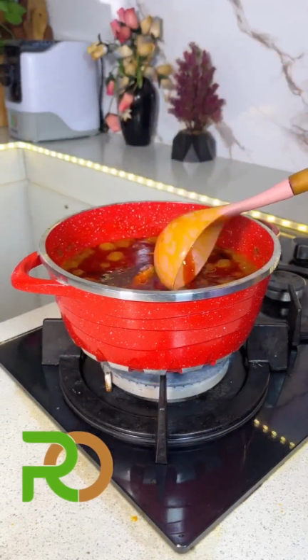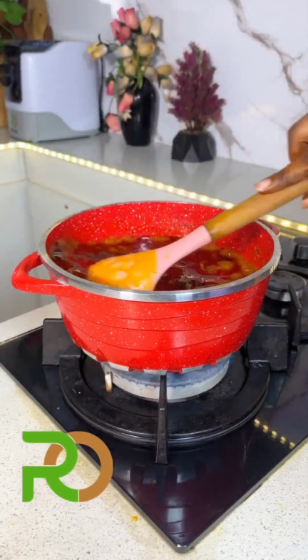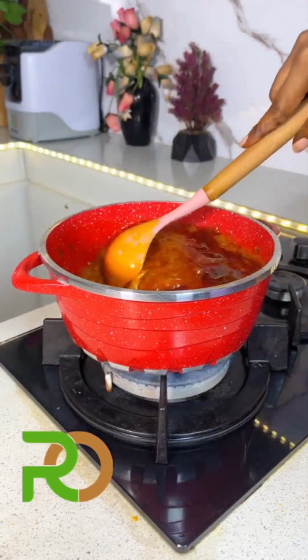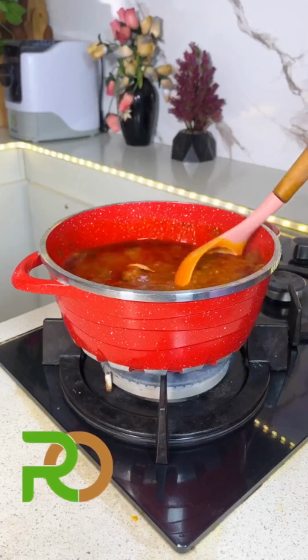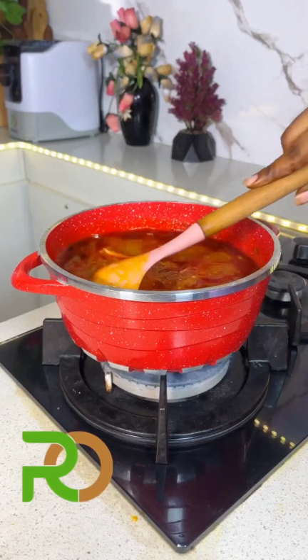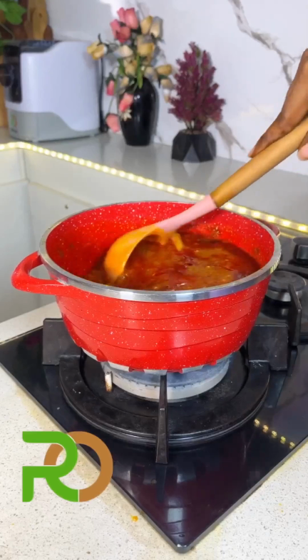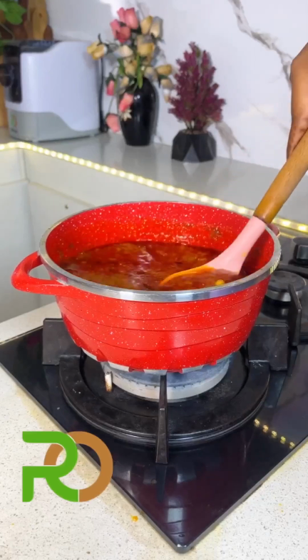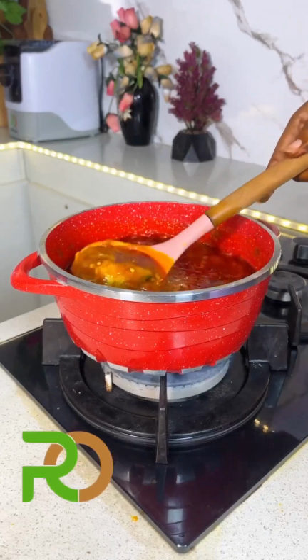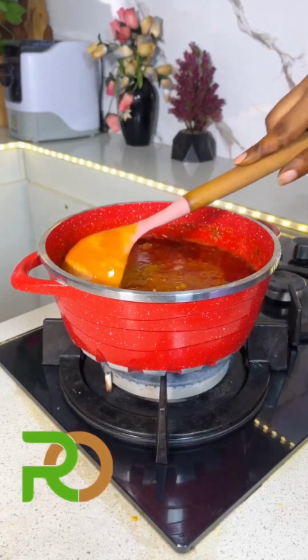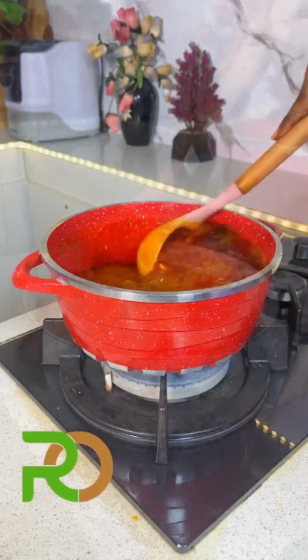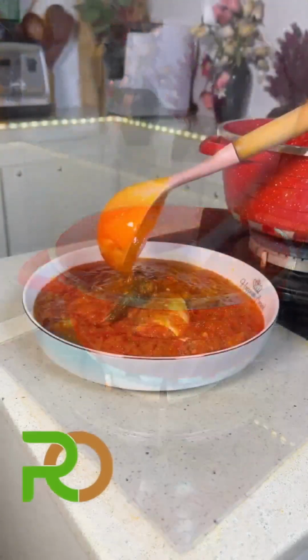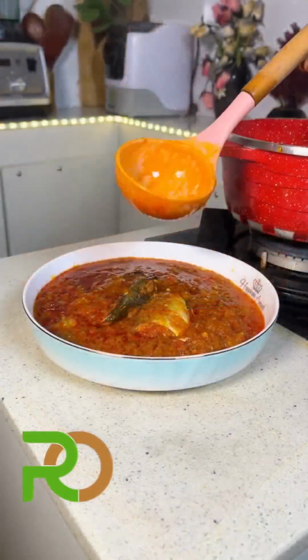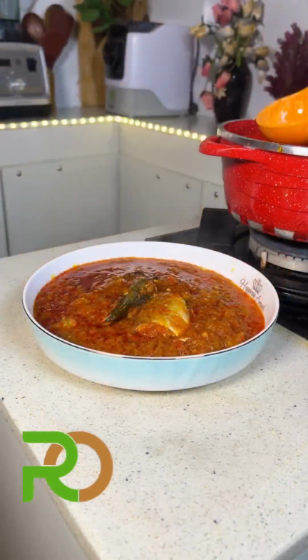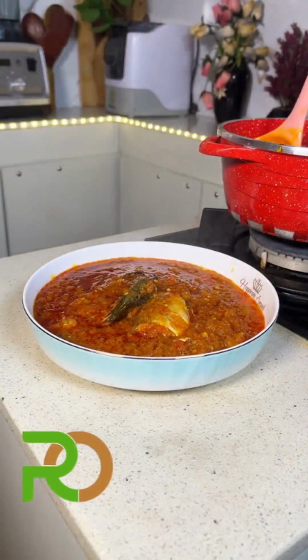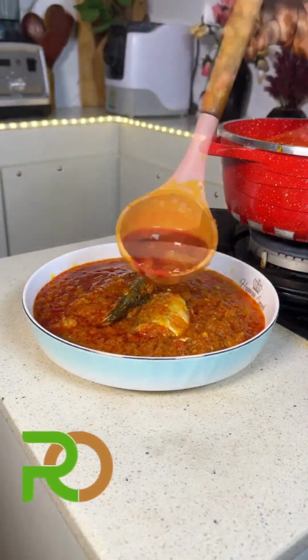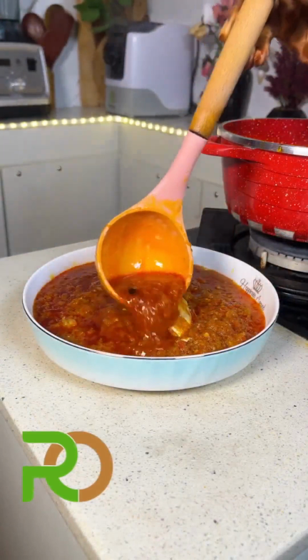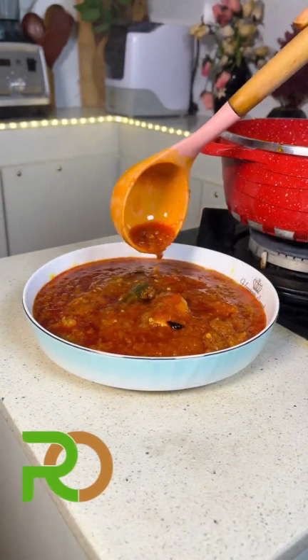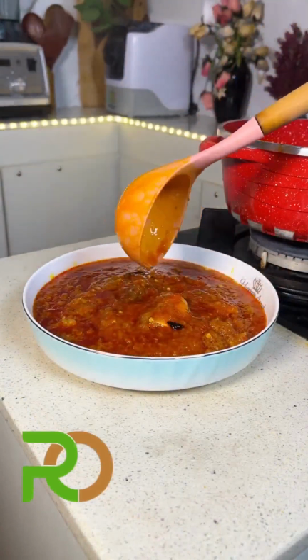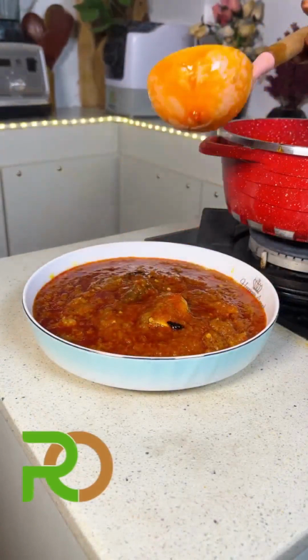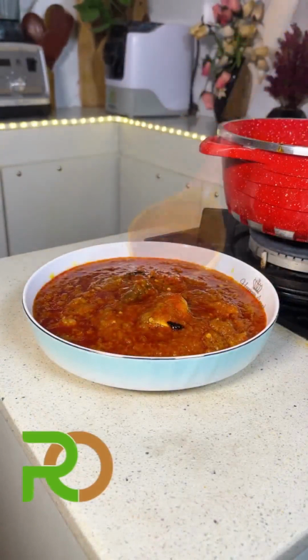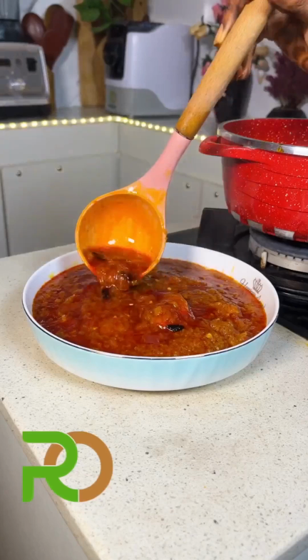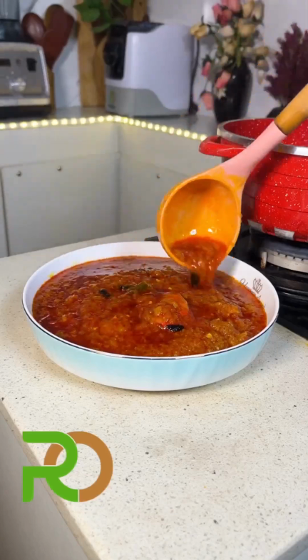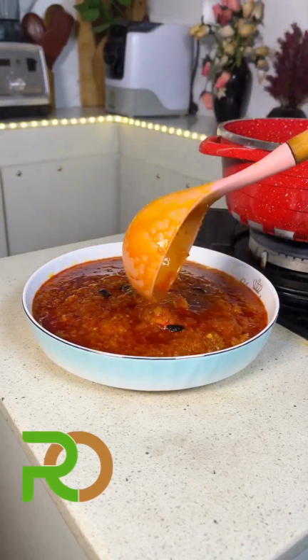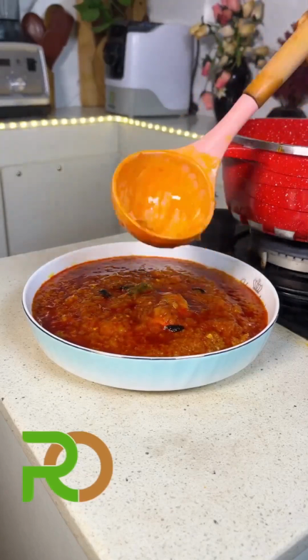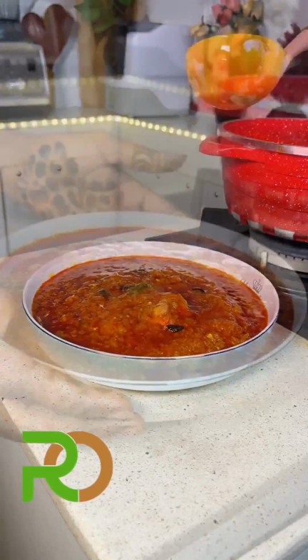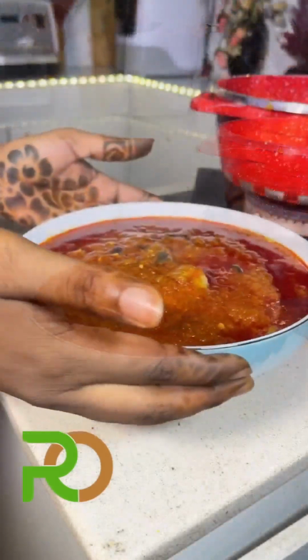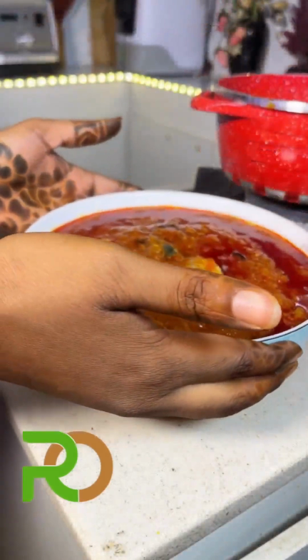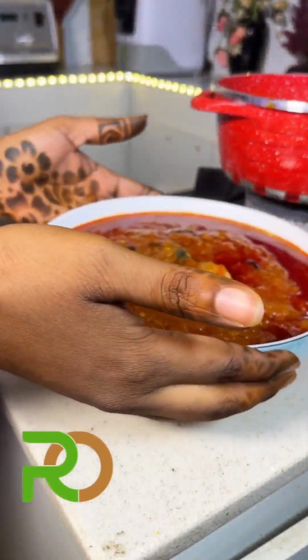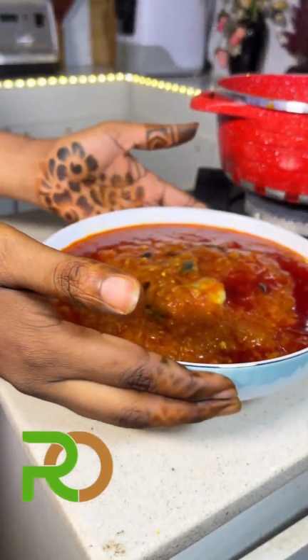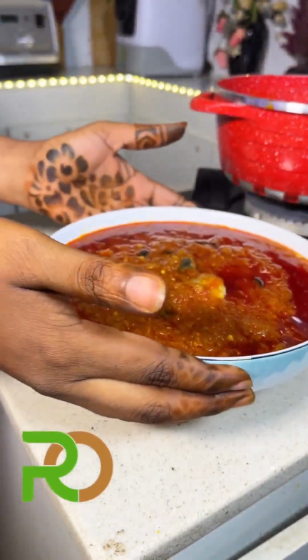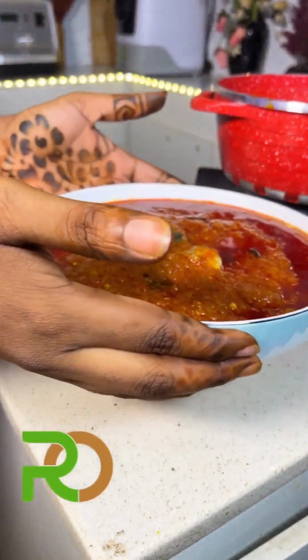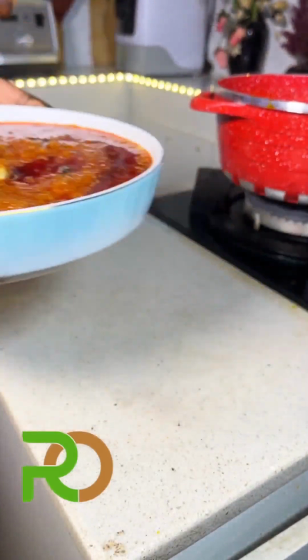Put in your fish or any protein of choice — I'm using Geisha for this. Let it fry for just a few minutes. Let us know in the comments what you're going to enjoy this amazing sauce with — is it sweet potatoes or rice? Thank you, bye!